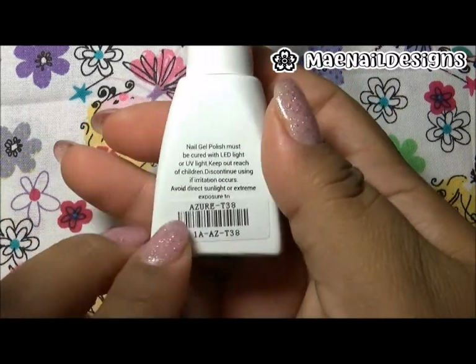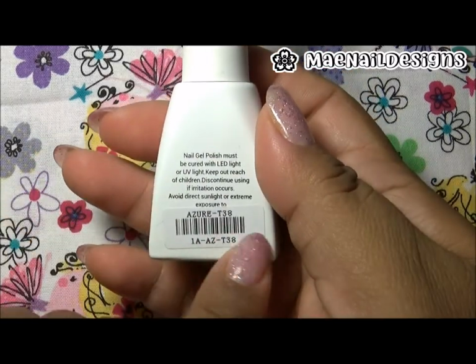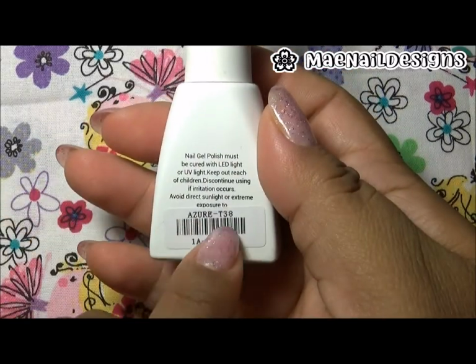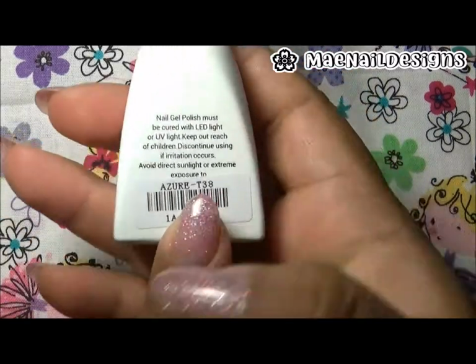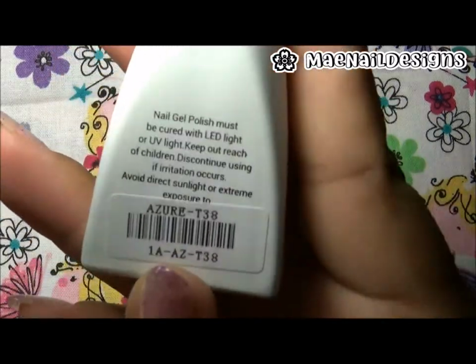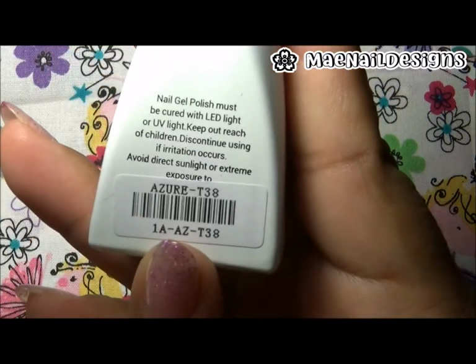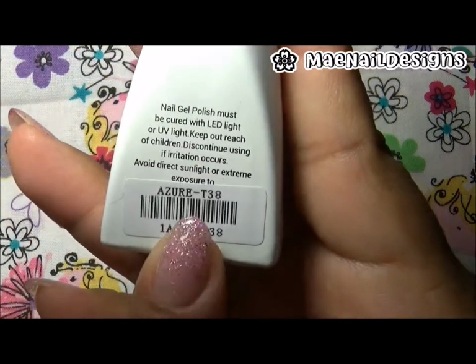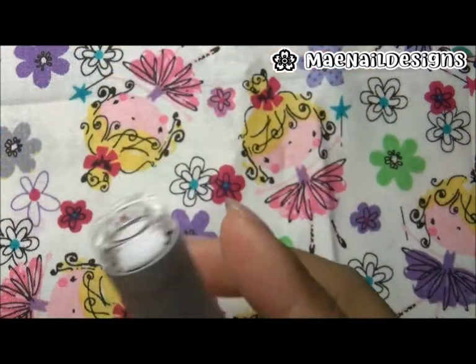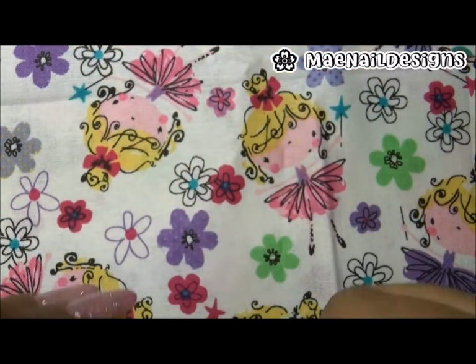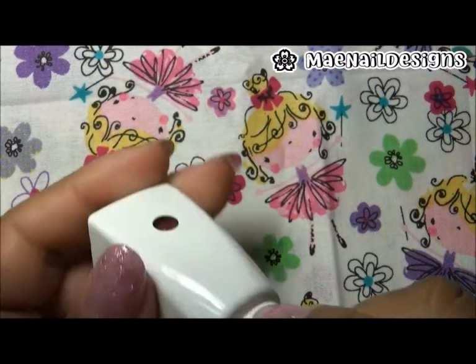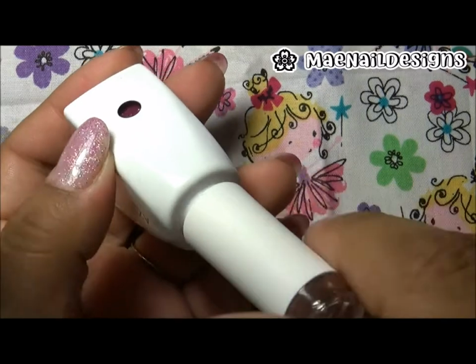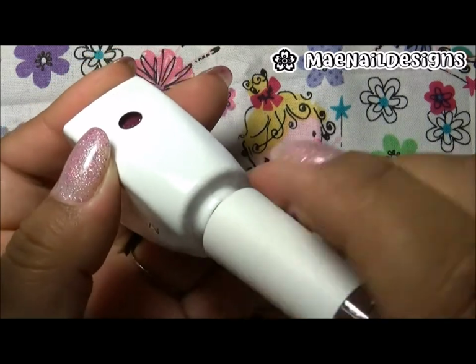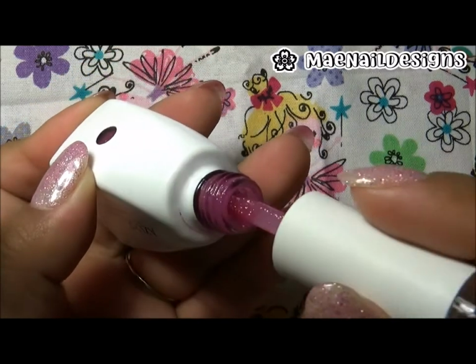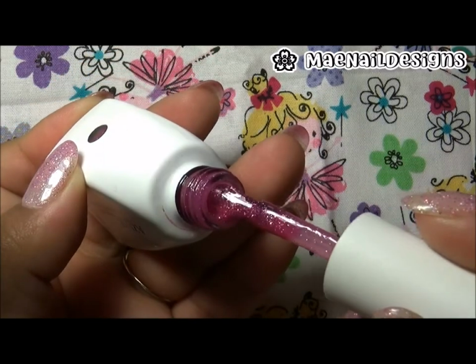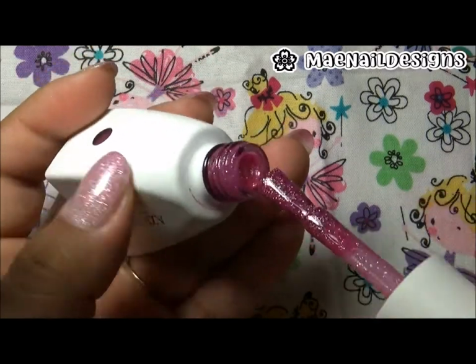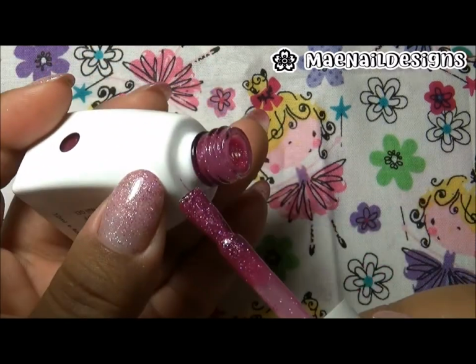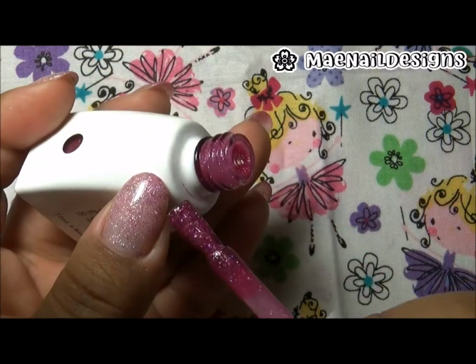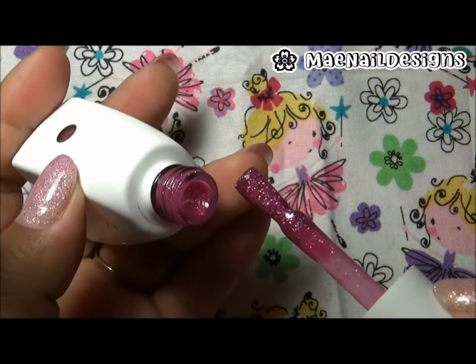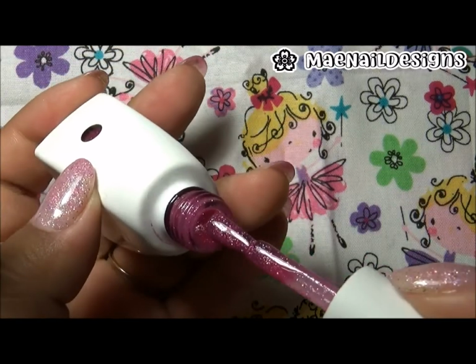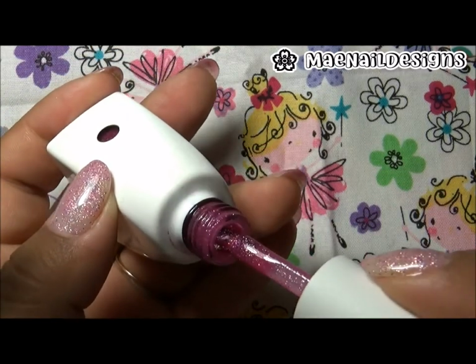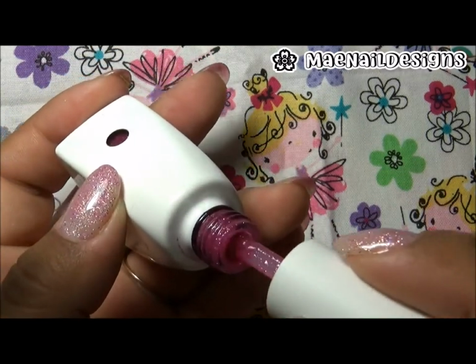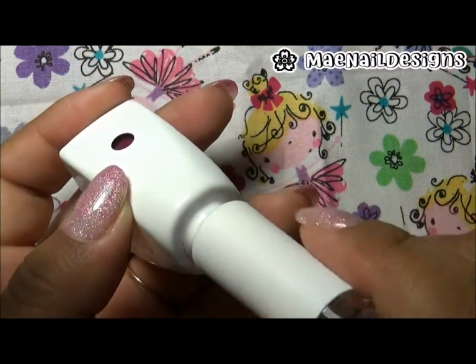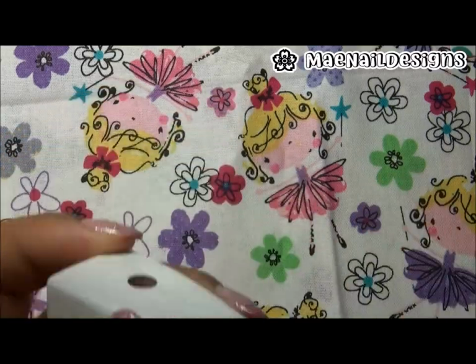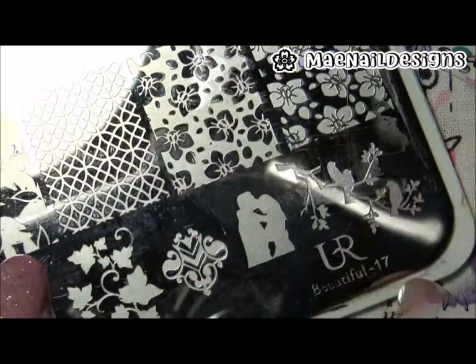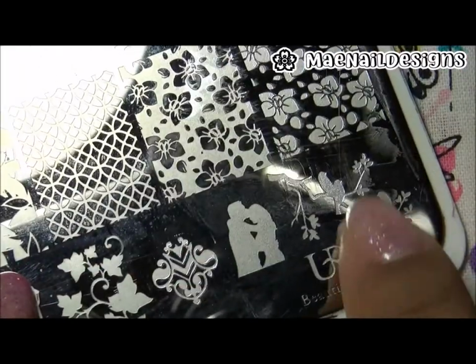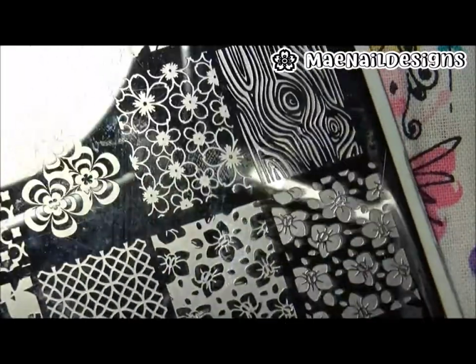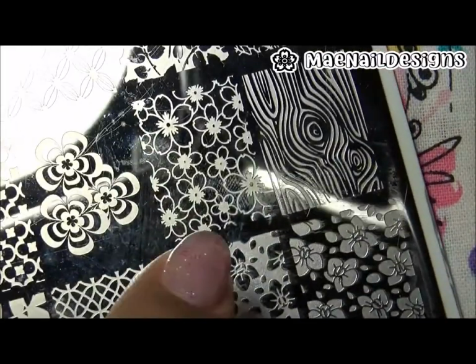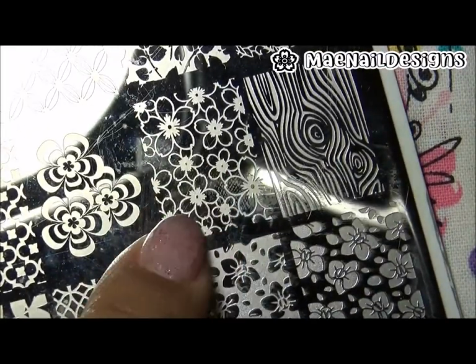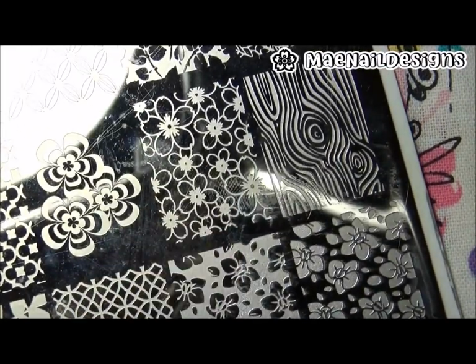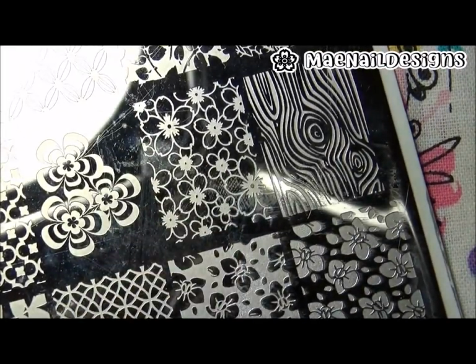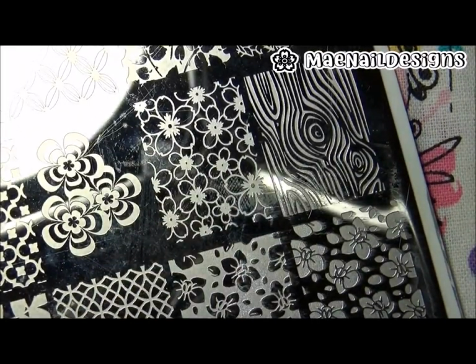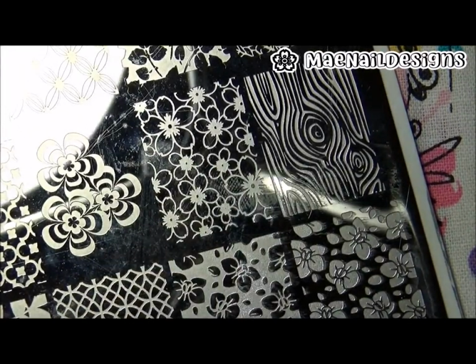My base is a Sewer thermal polish, number T38. It's a very pretty light pink that goes into a dark pink when it's in cold temperature, and it does have shimmer glitter in it. I'm going to be using this 'You Are Beautiful' stamping plate number 17.